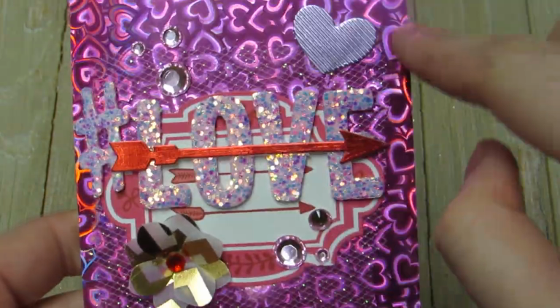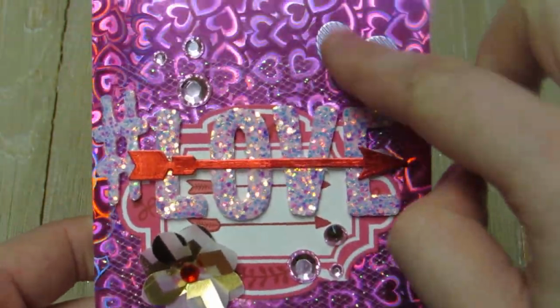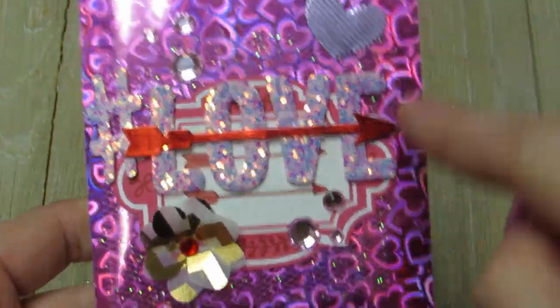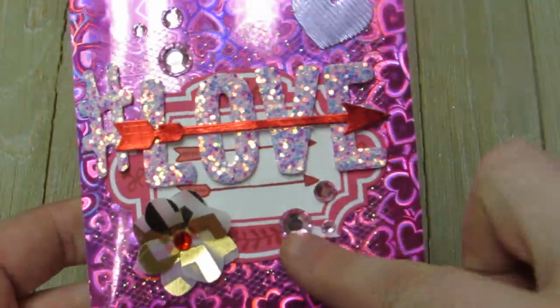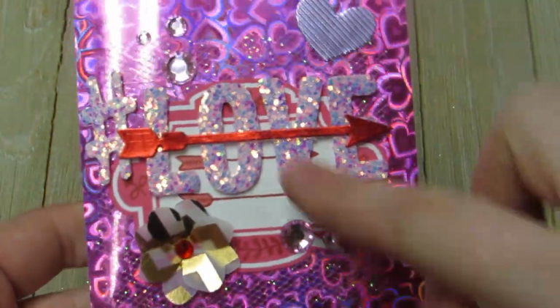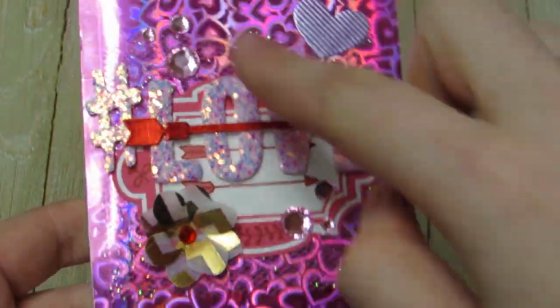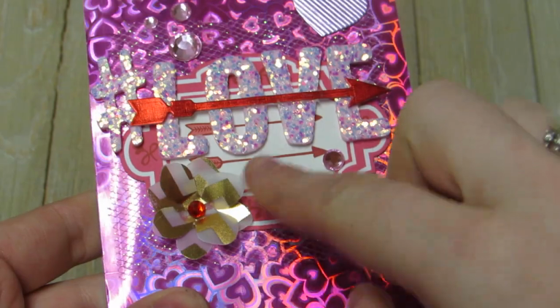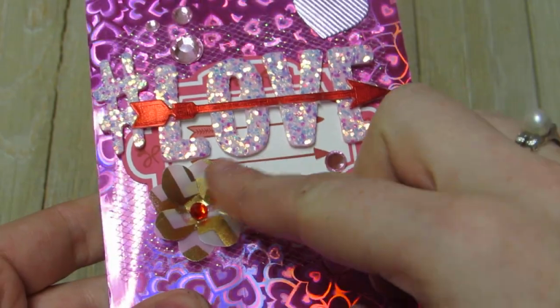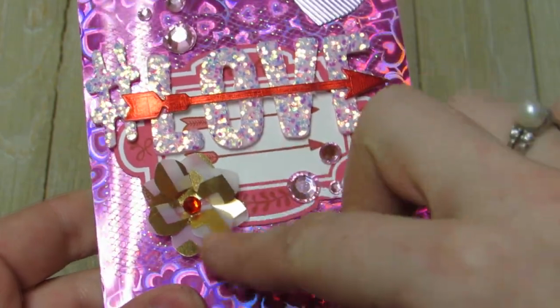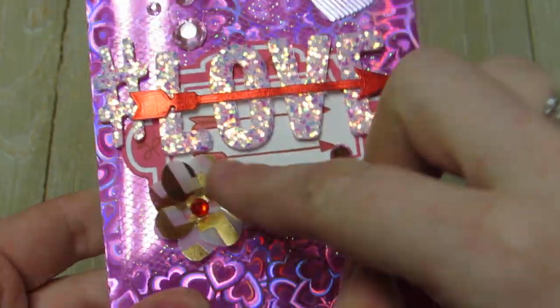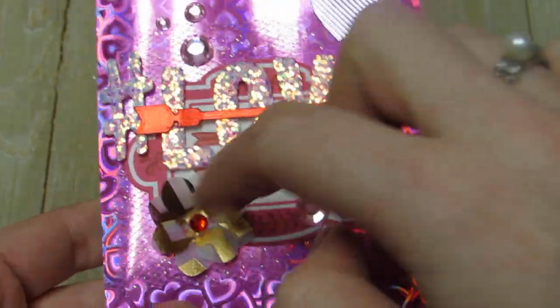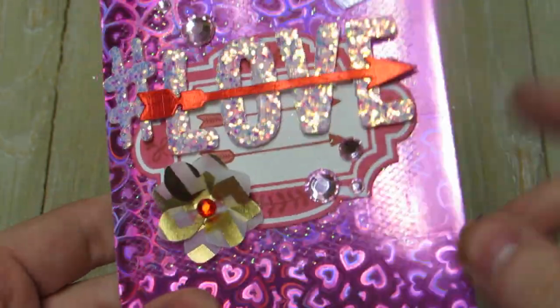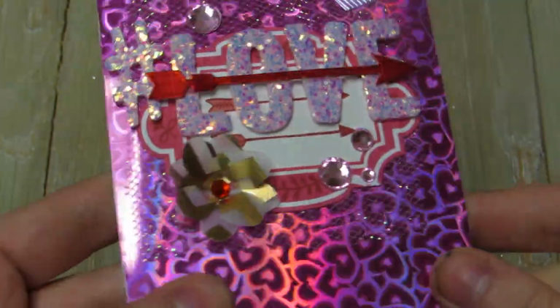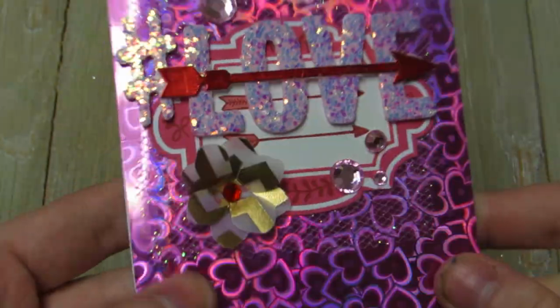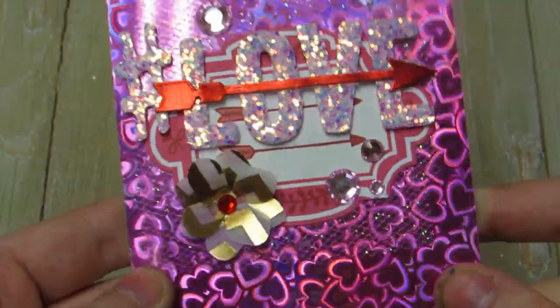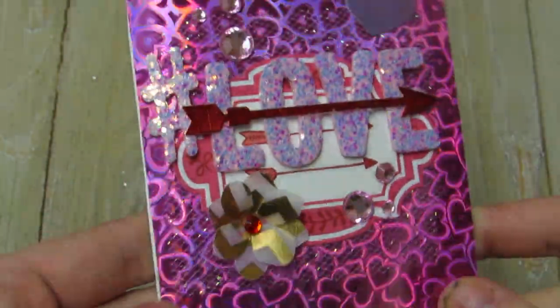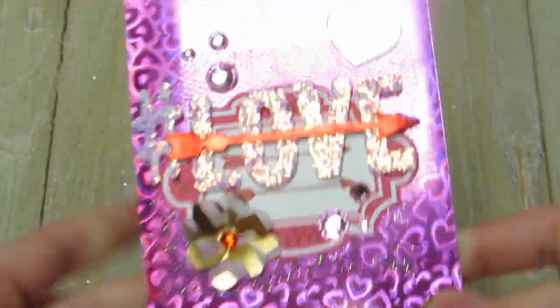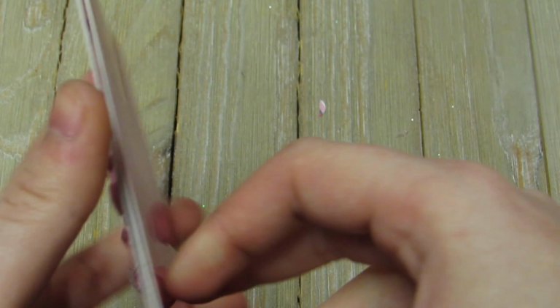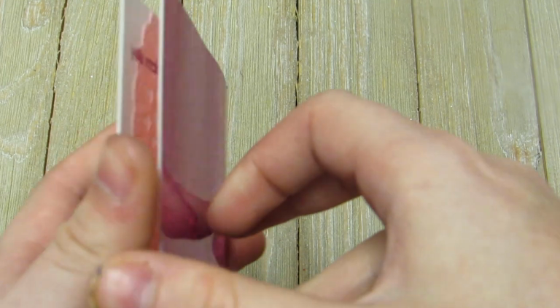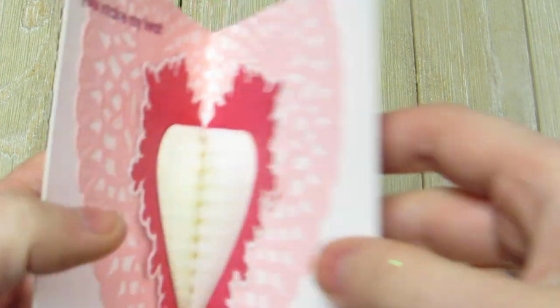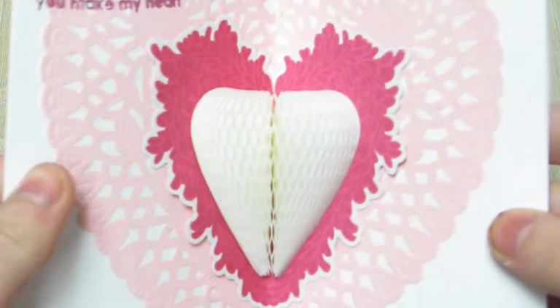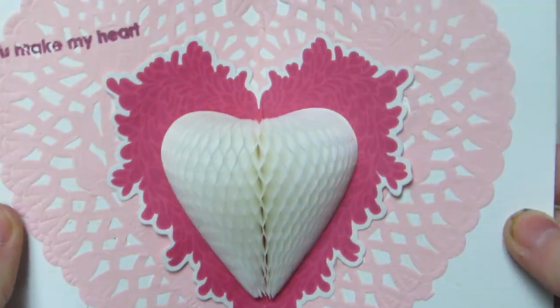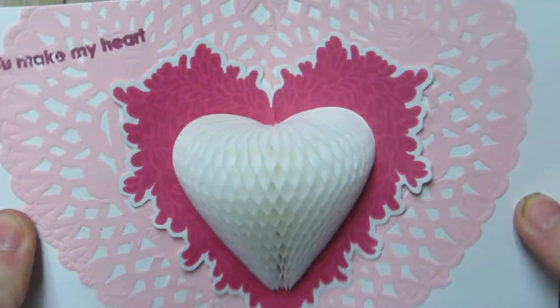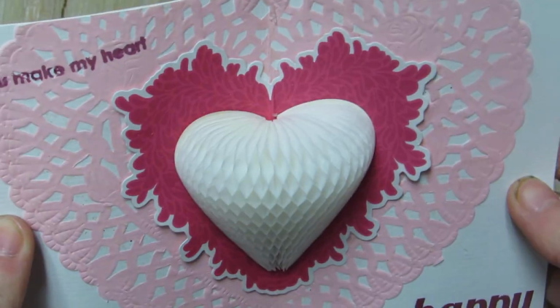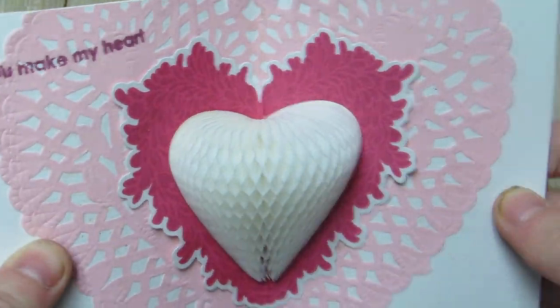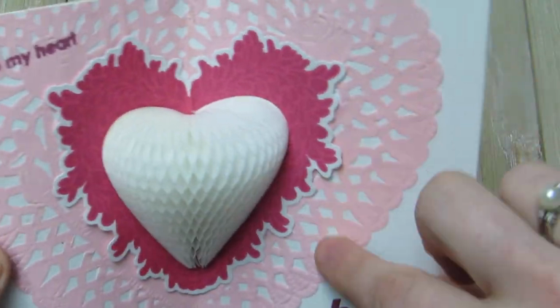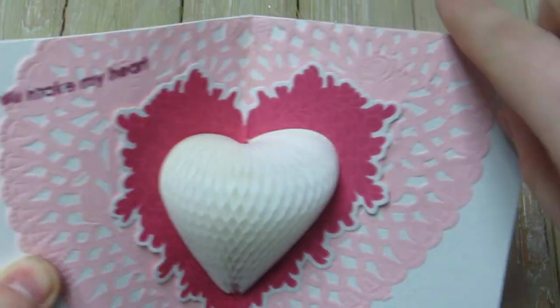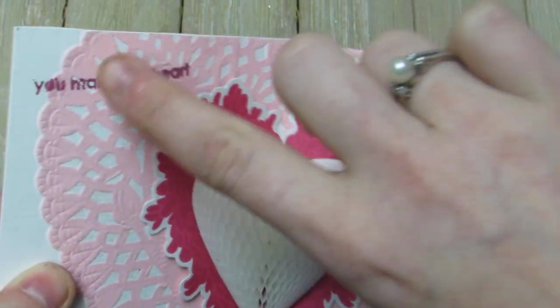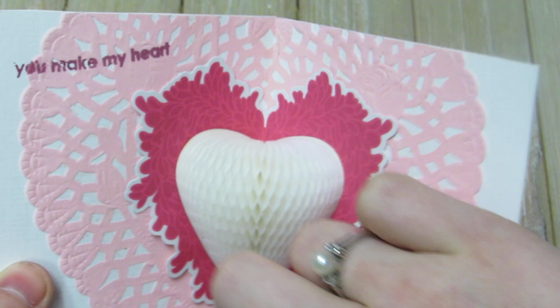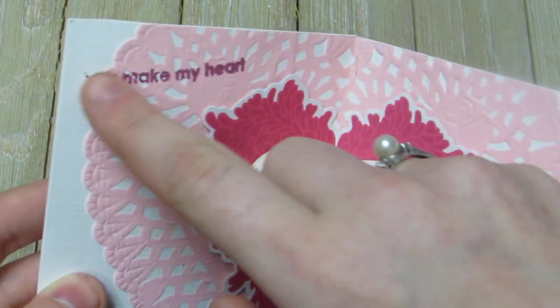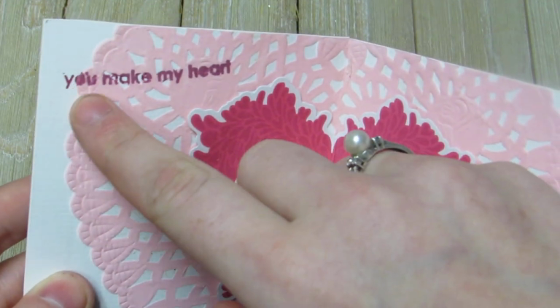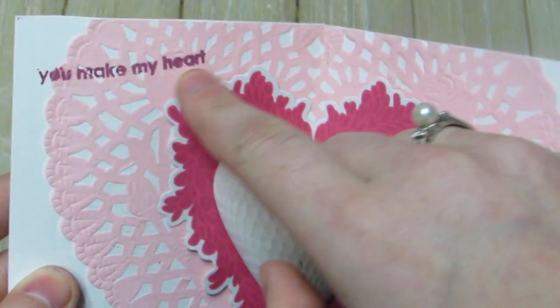I put an arrow through the love because there's arrows here, to kind of make it coordinating, and the little heart die cut up here, some bling, and then I just made a little vellum flower I punched out.